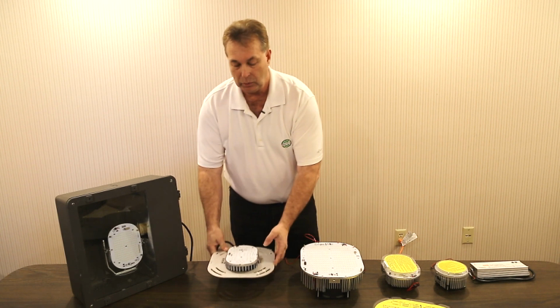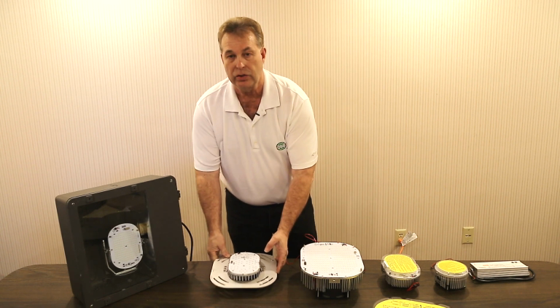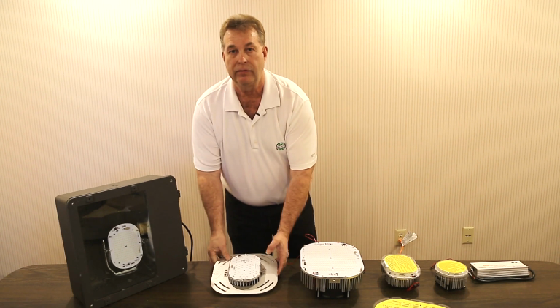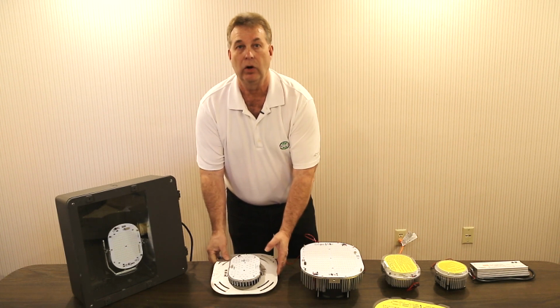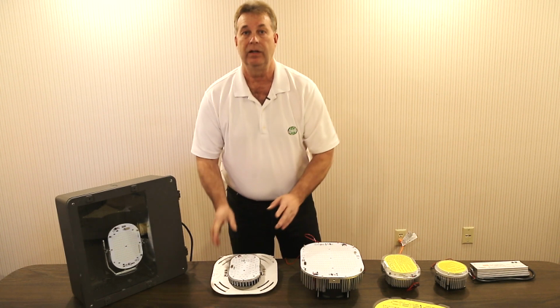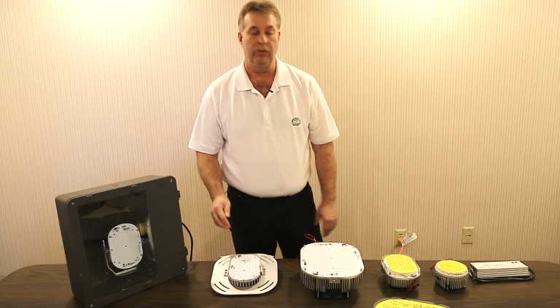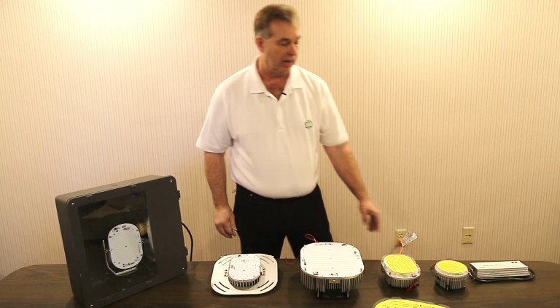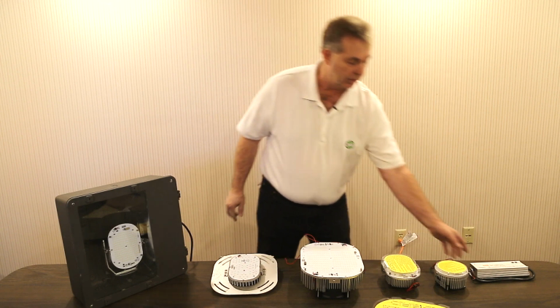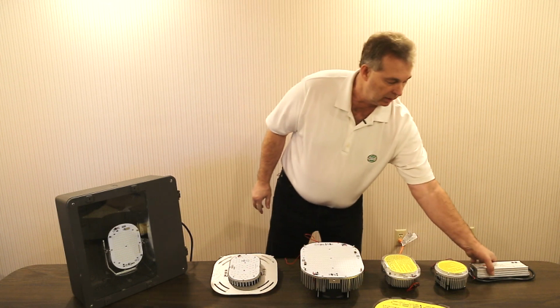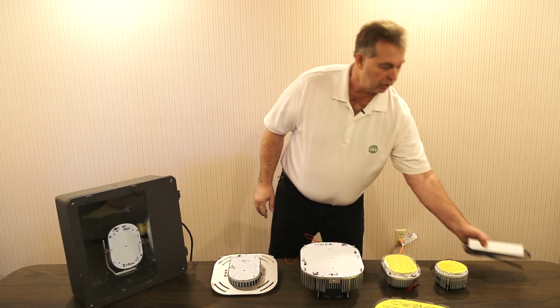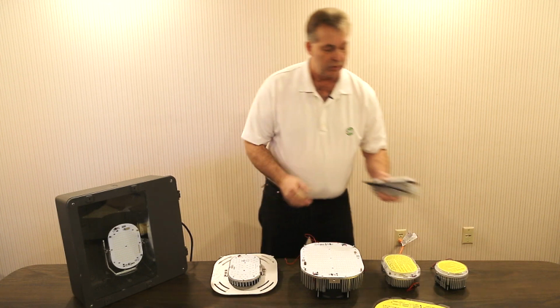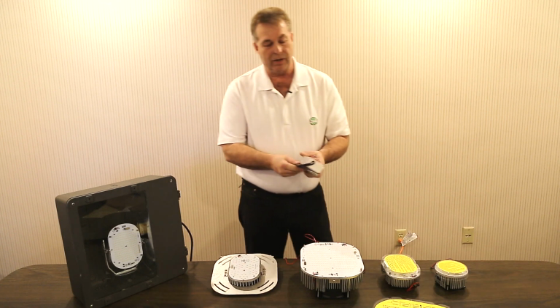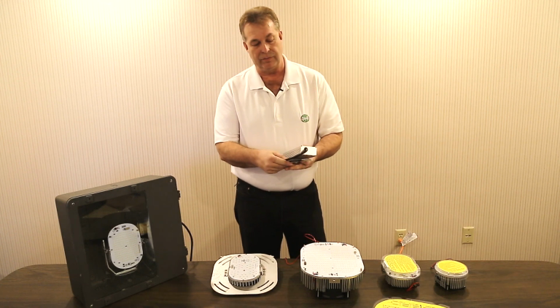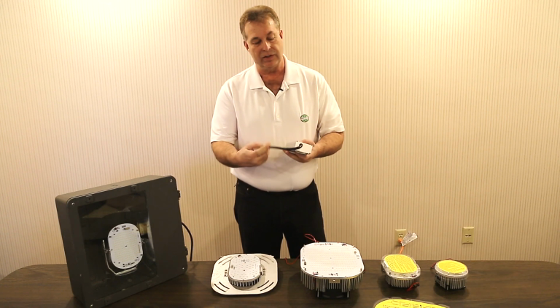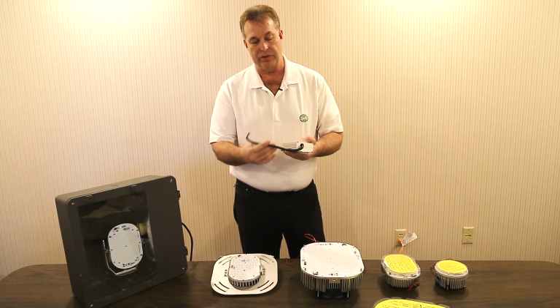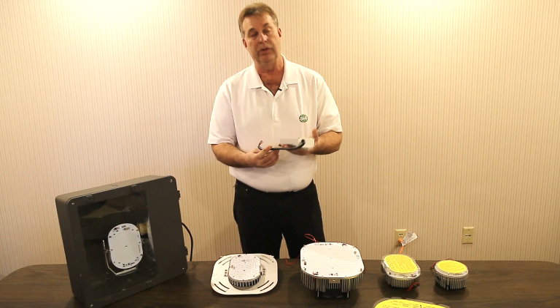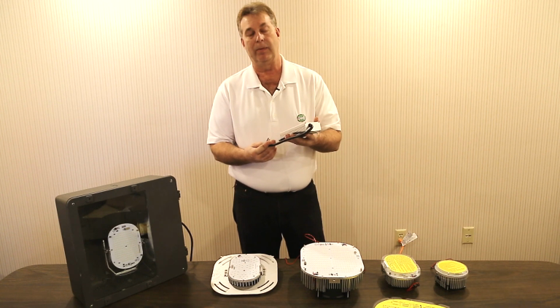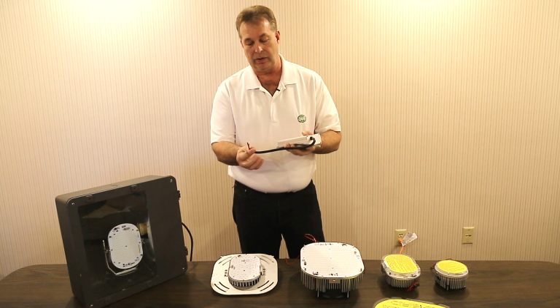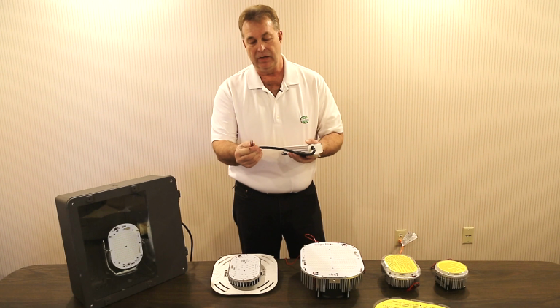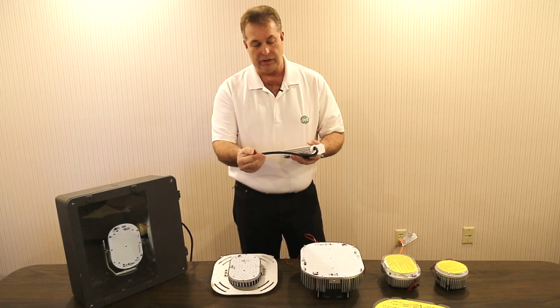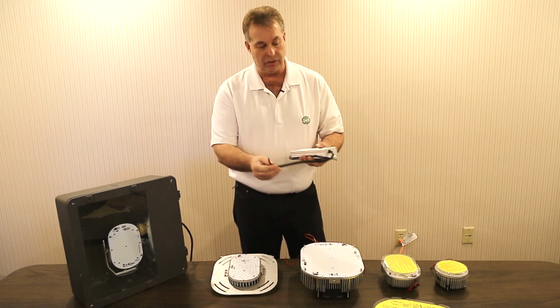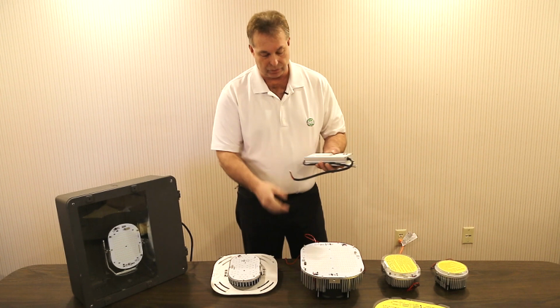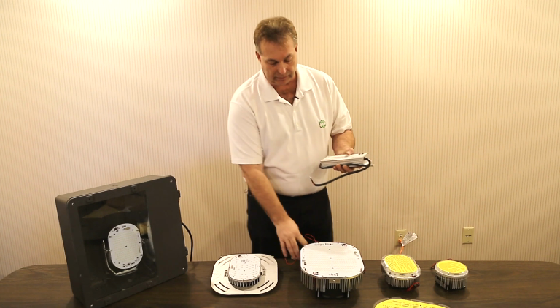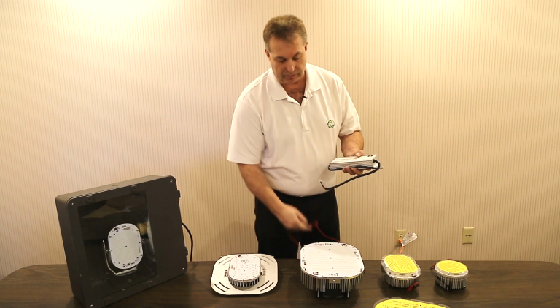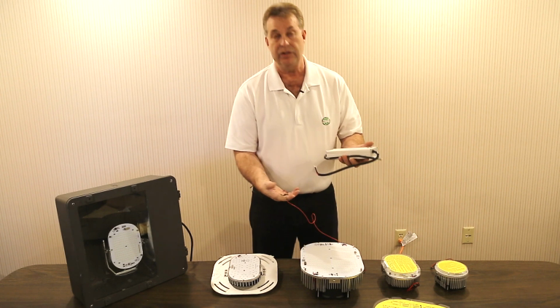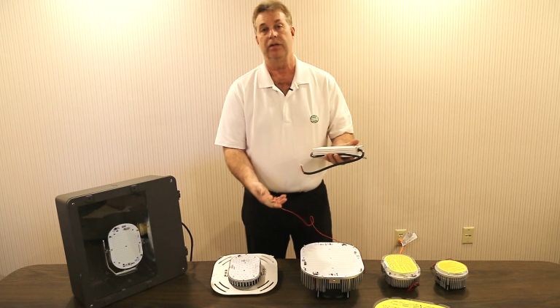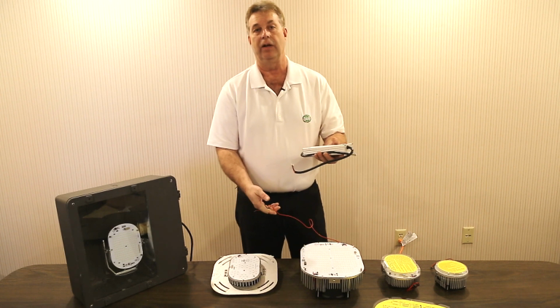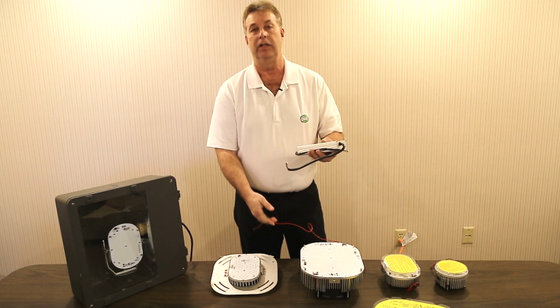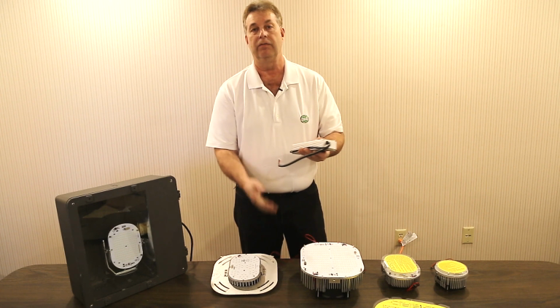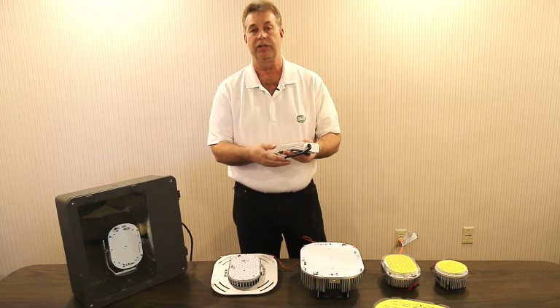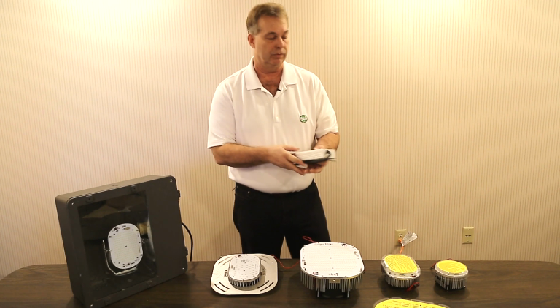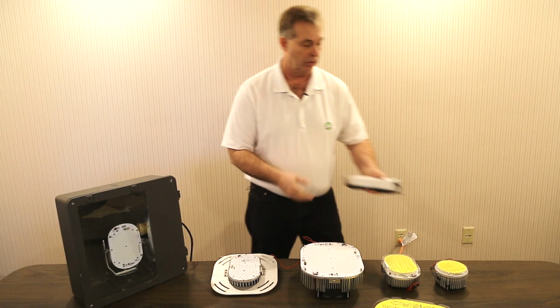We also offer 480 volt drivers. The driver comes in very simple, just in with your primary wiring. Your DC hooks directly up to the DC of the LED kit — very simple to install.